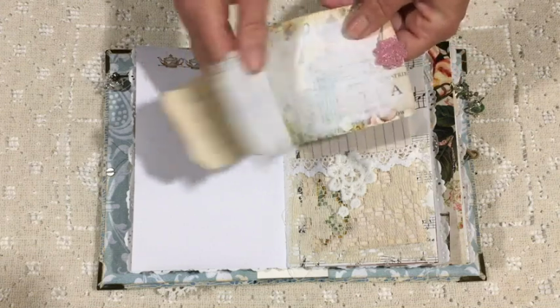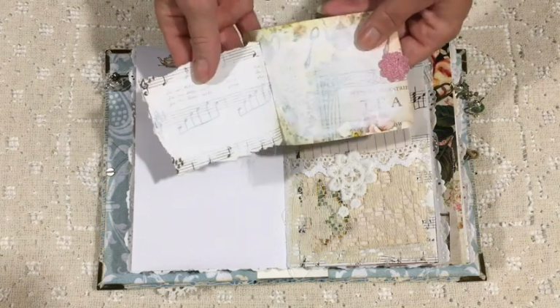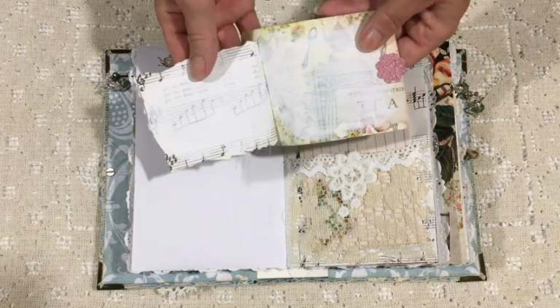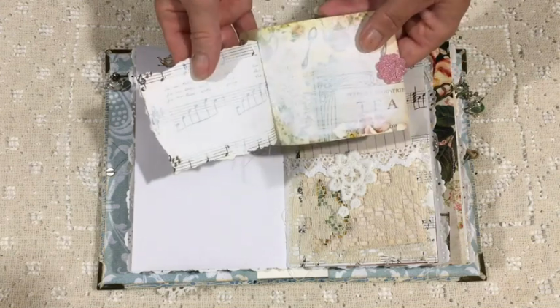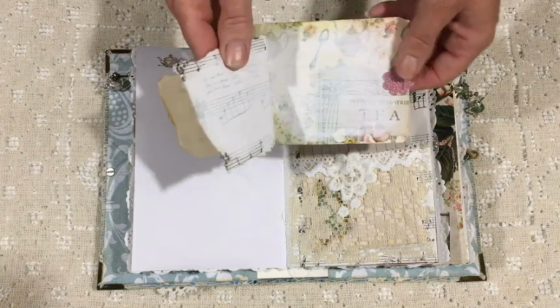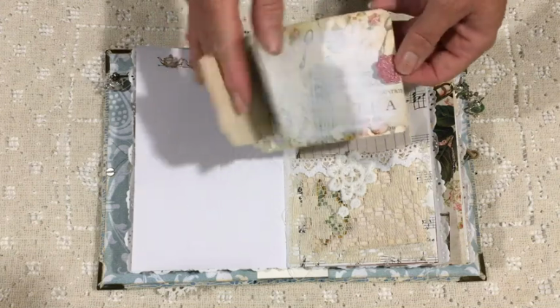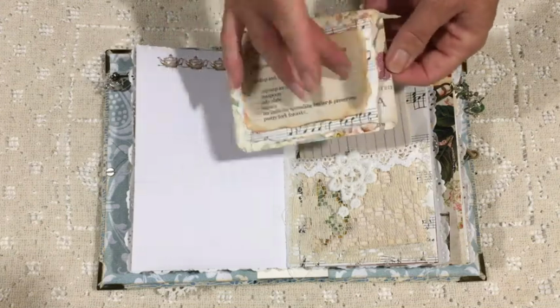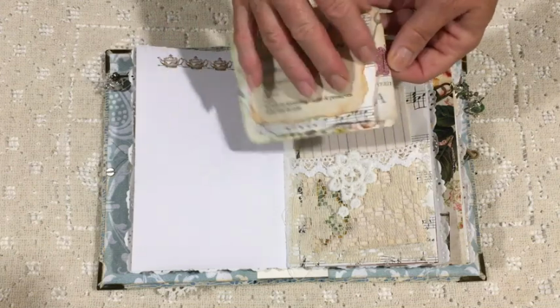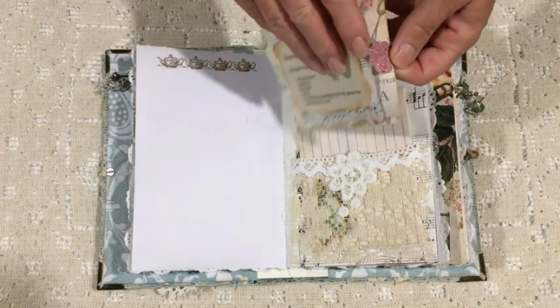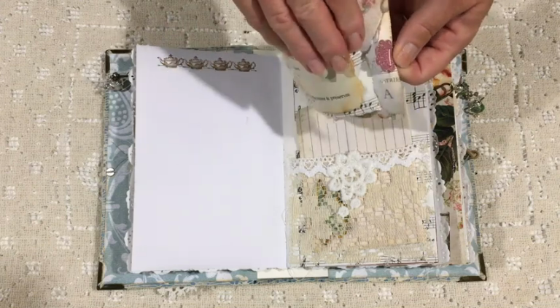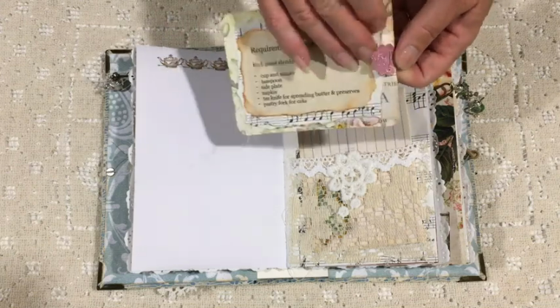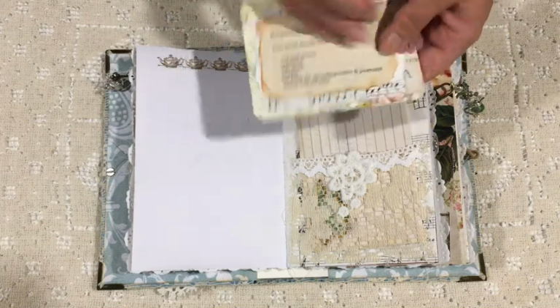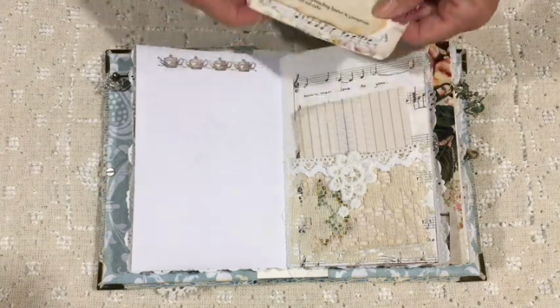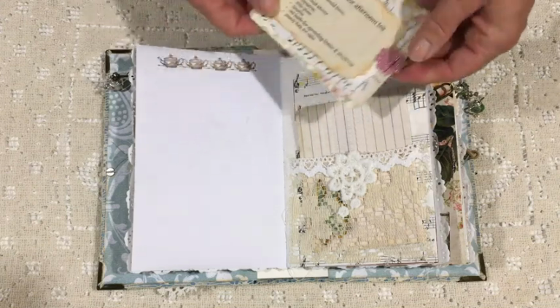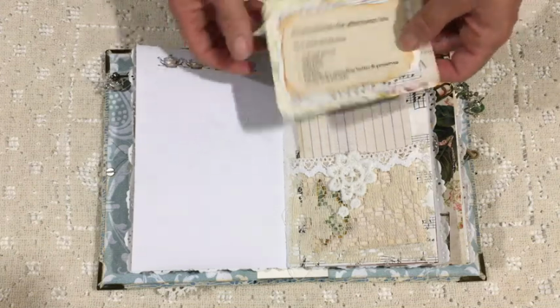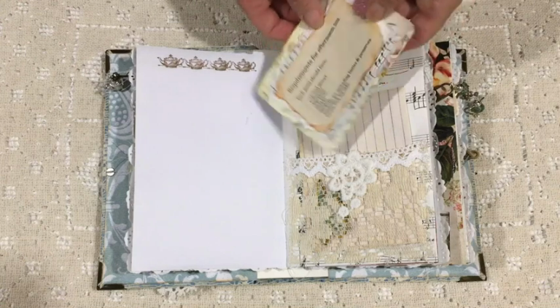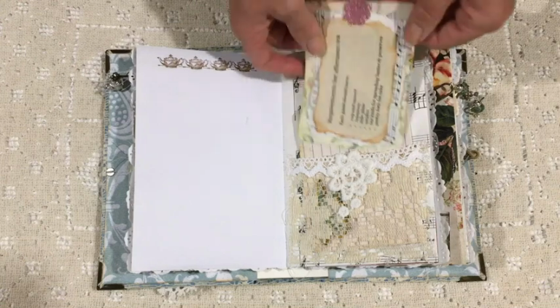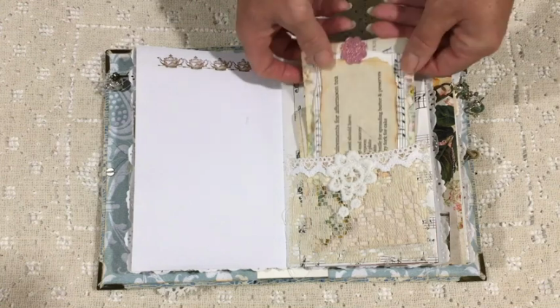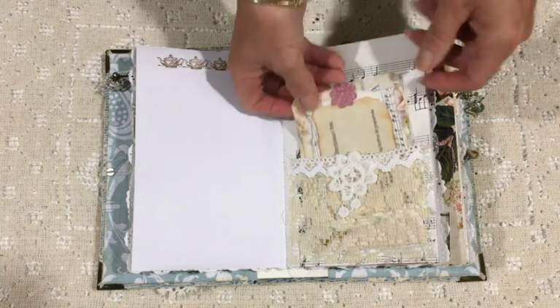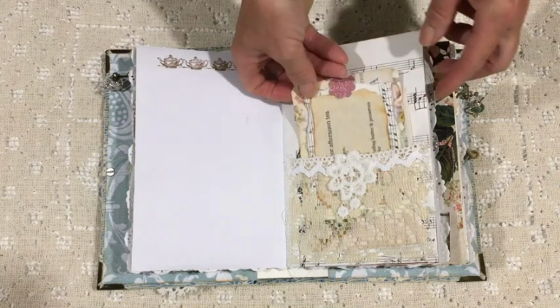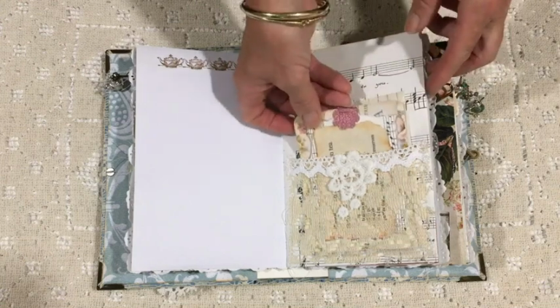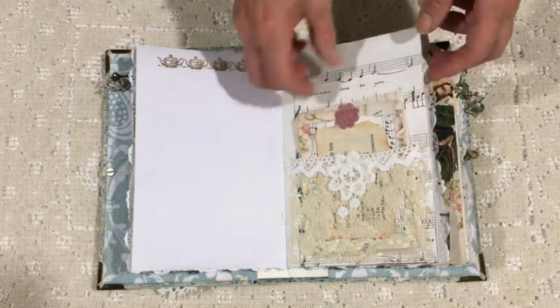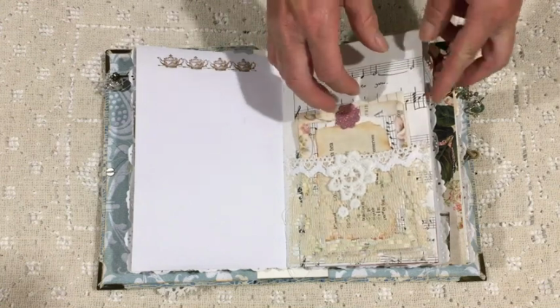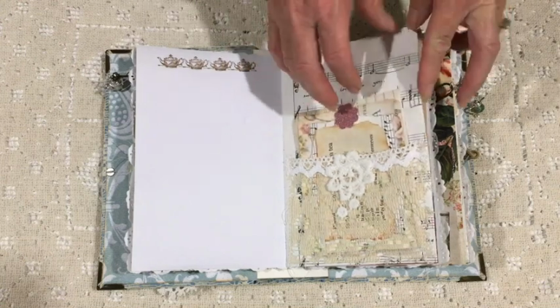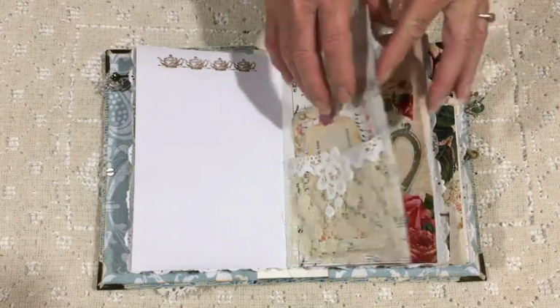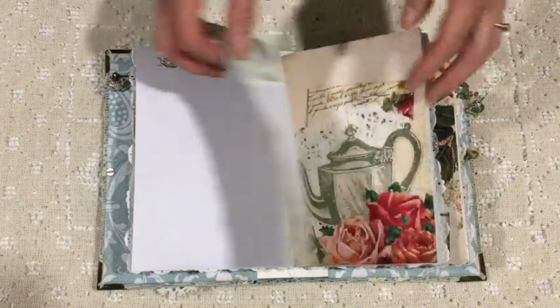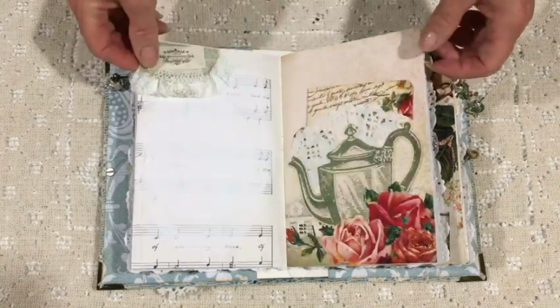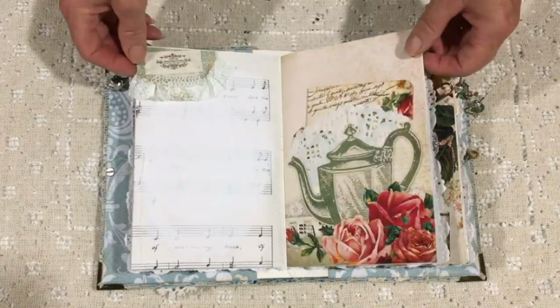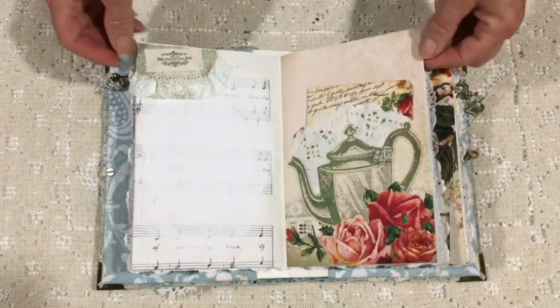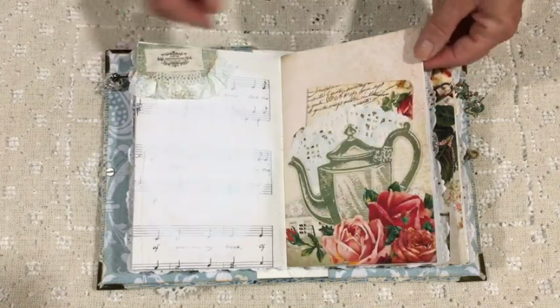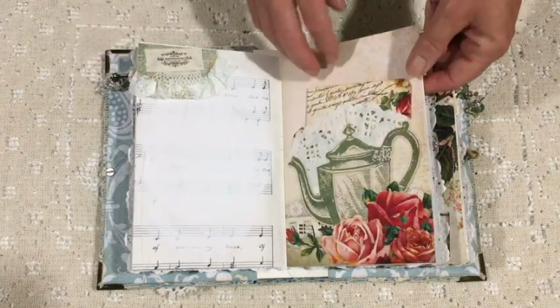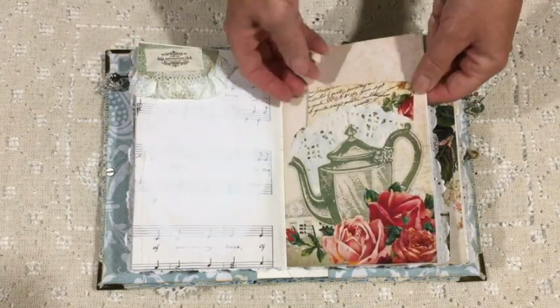It includes things like cake forks and all sorts of little bits and pieces, so you can write in there as well, and that's a lace pocket with a bit of decoration.